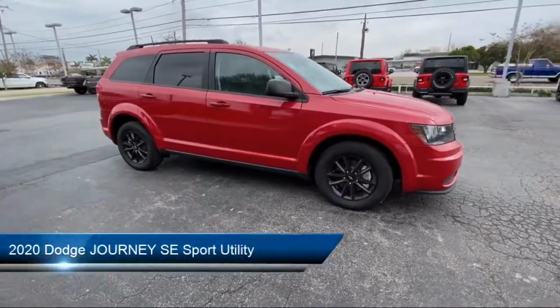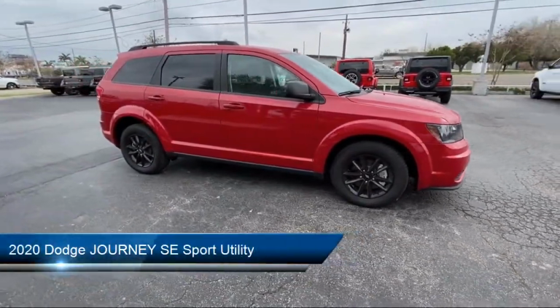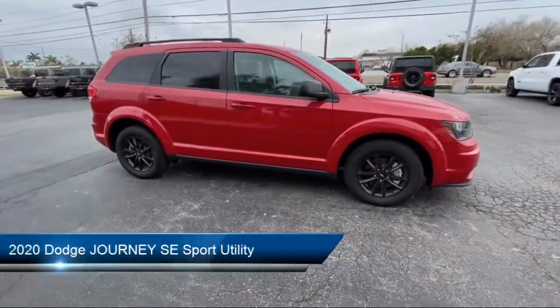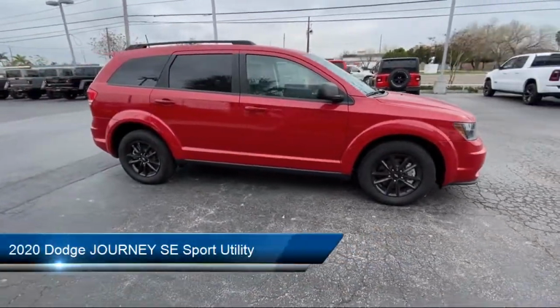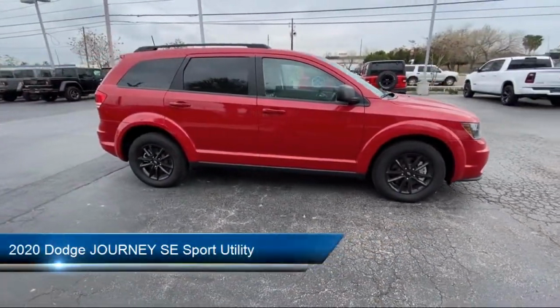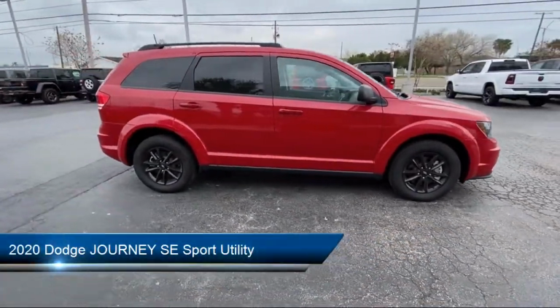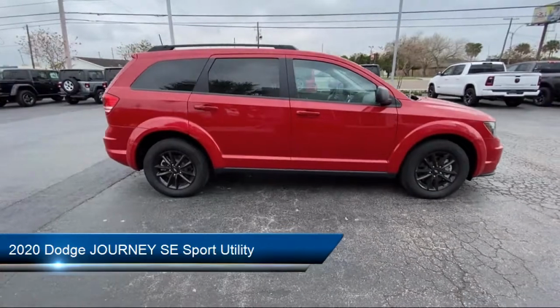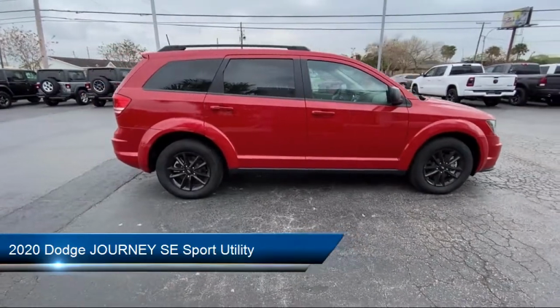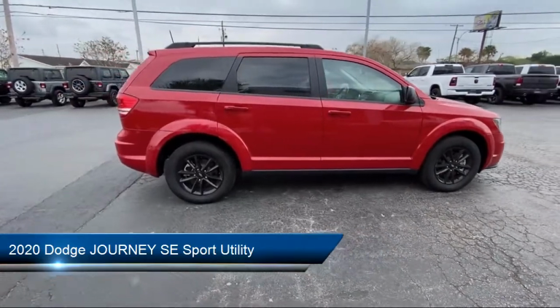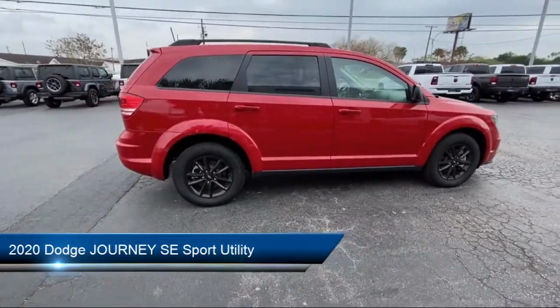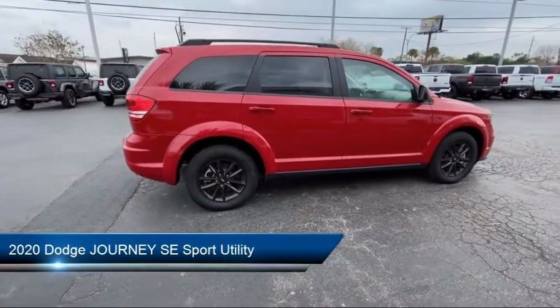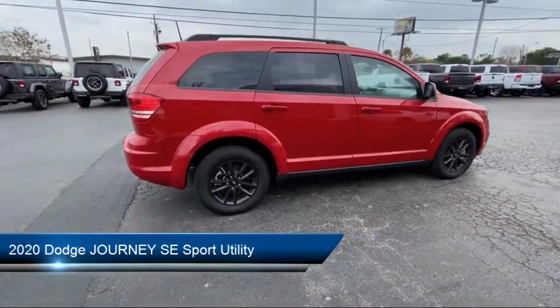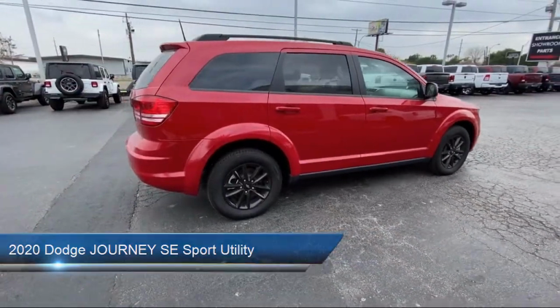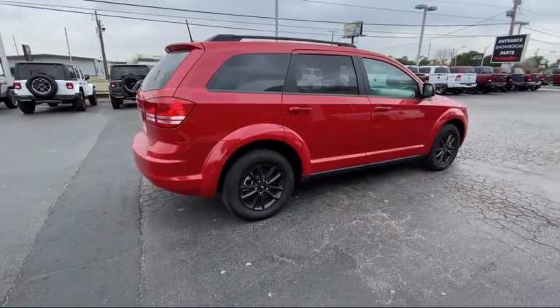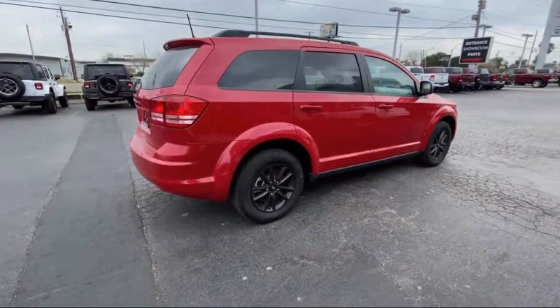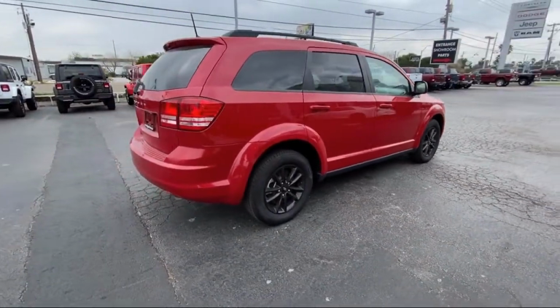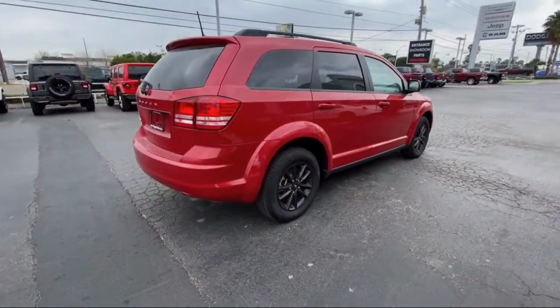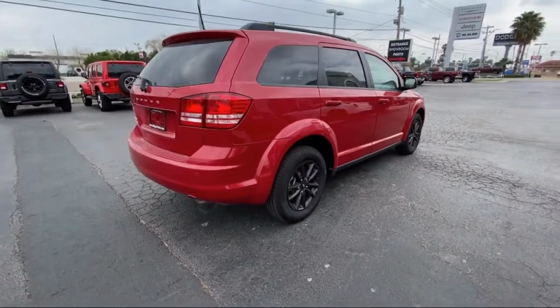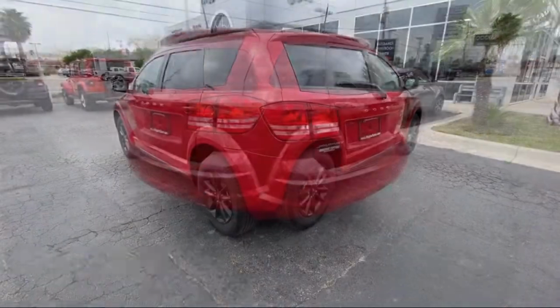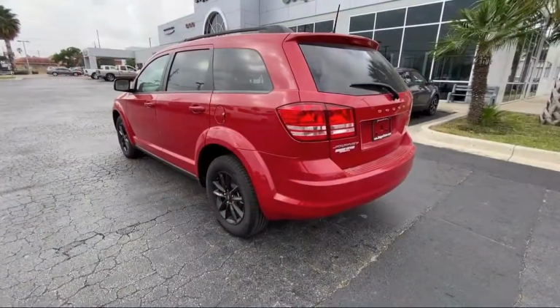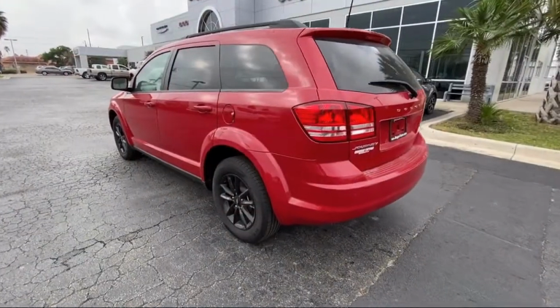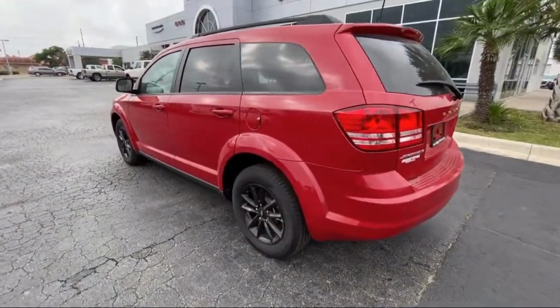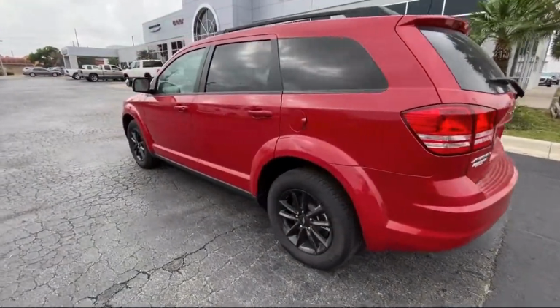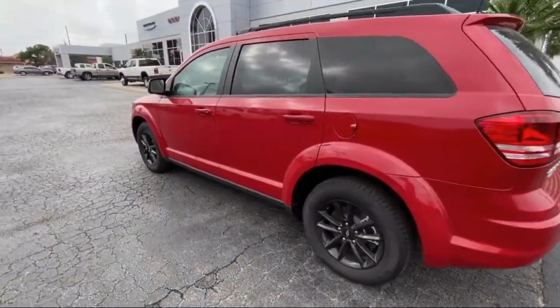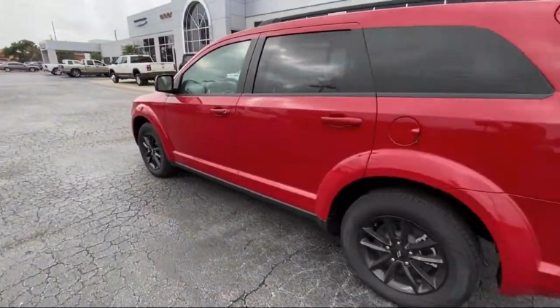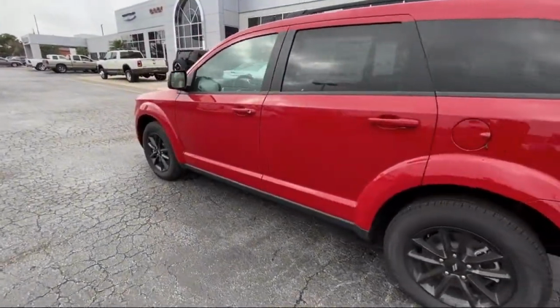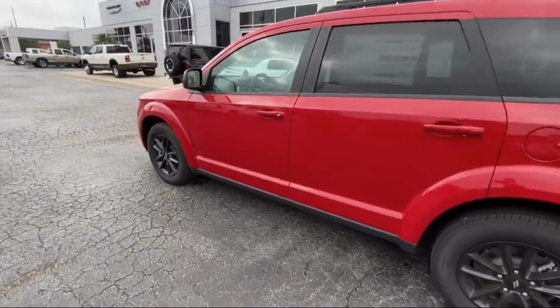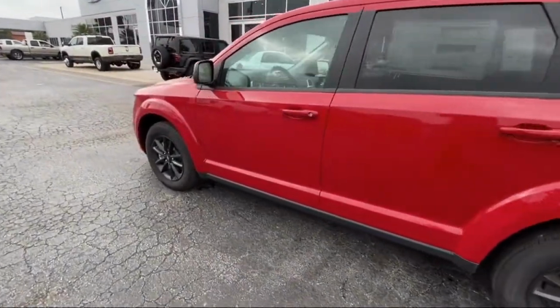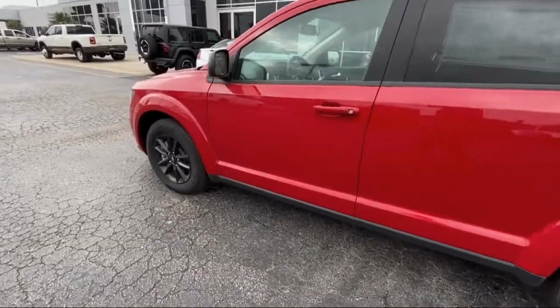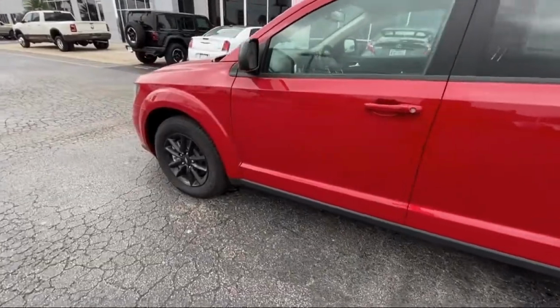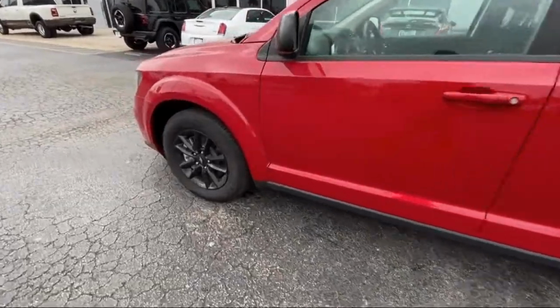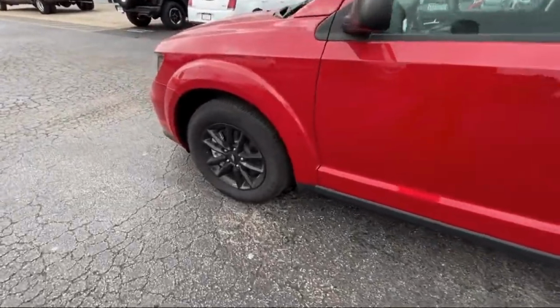It comes equipped with electronic stability control, Uconnect voice command with Bluetooth, rear air conditioning with heater, roof rack, steering wheel controls, Sirius satellite radio, and air conditioning with three-zone temperature control.